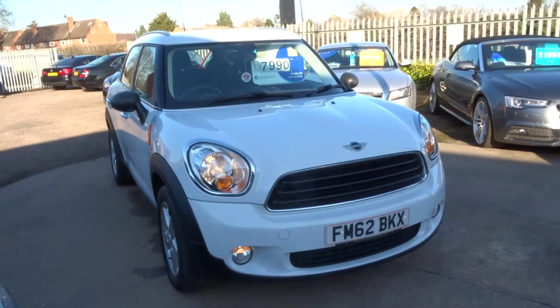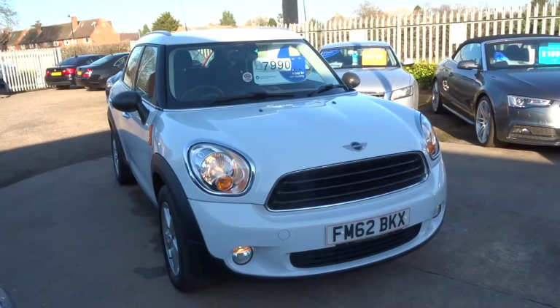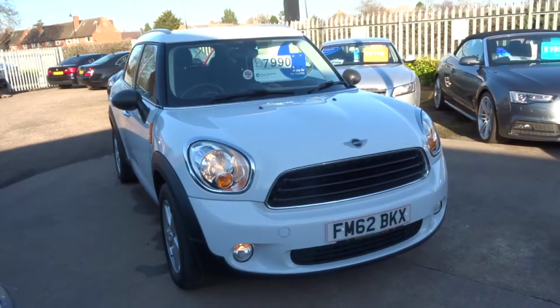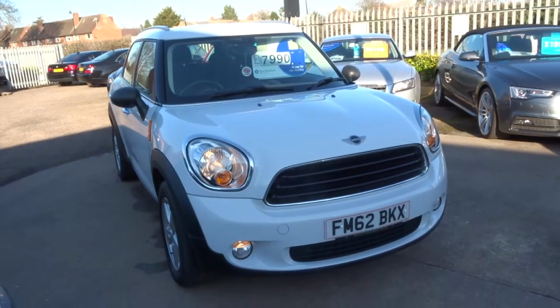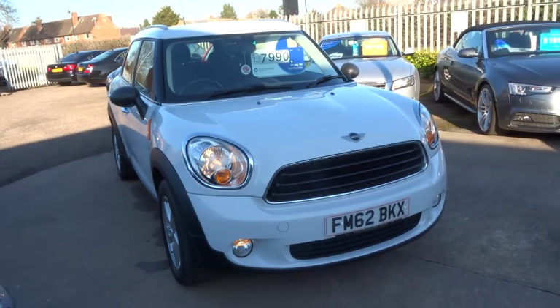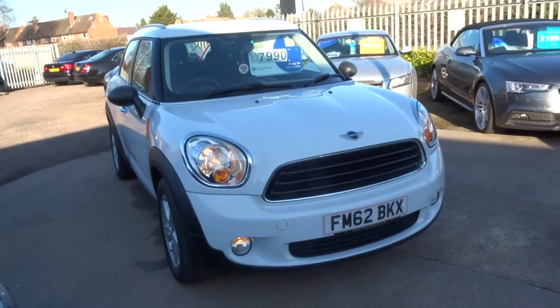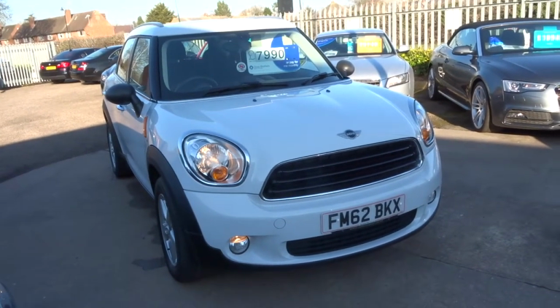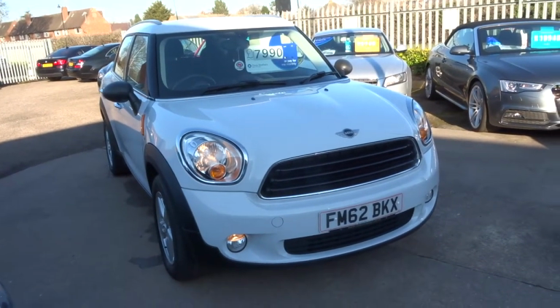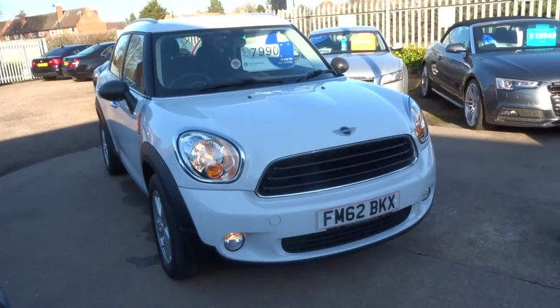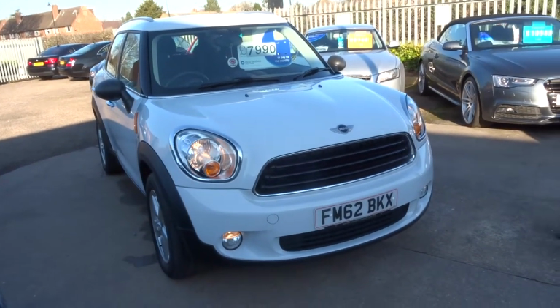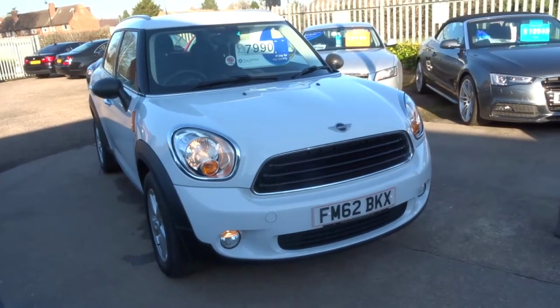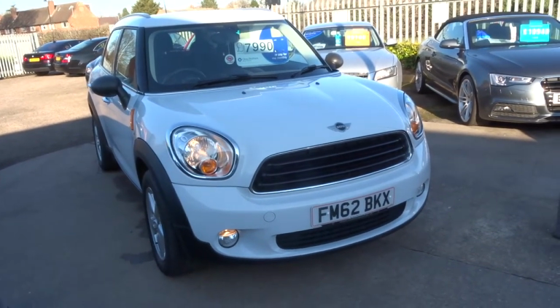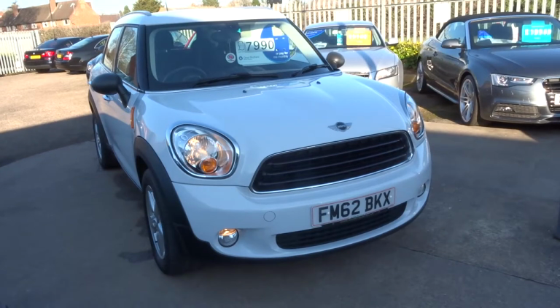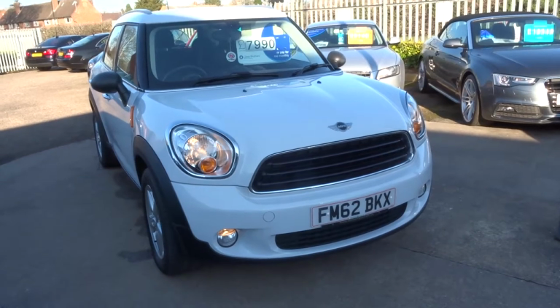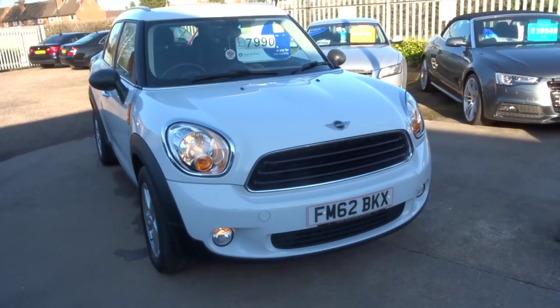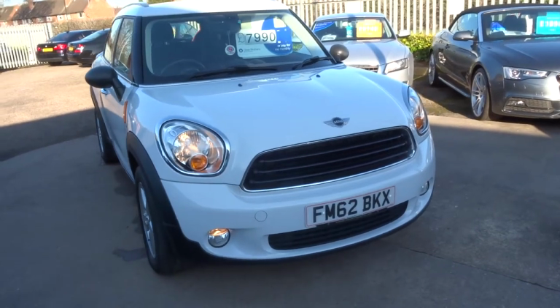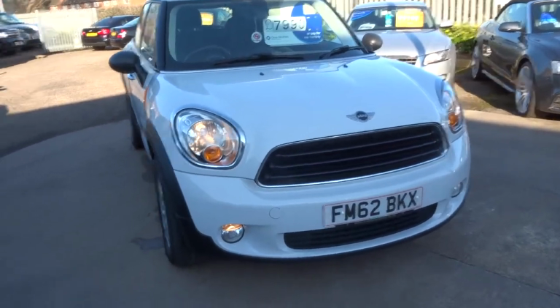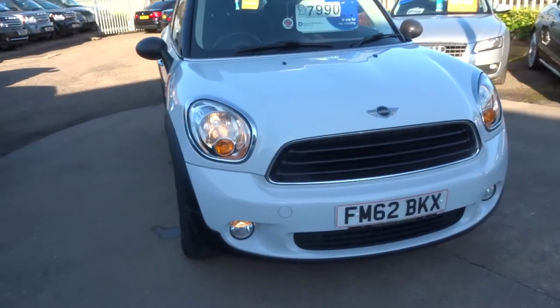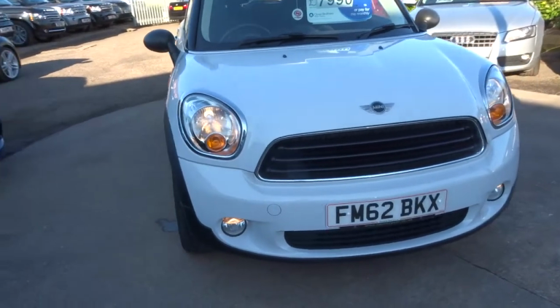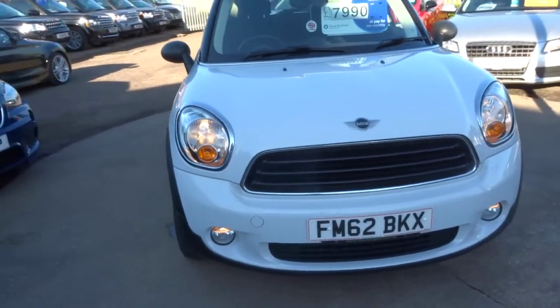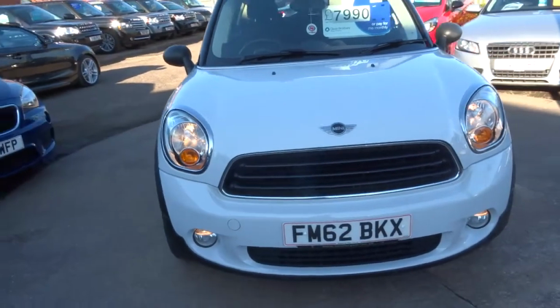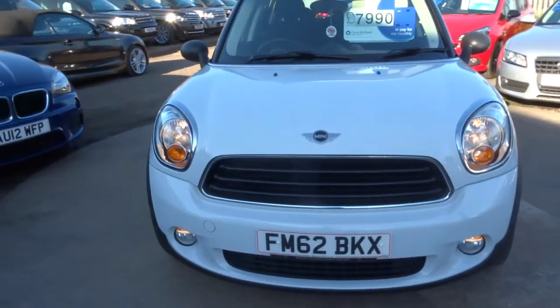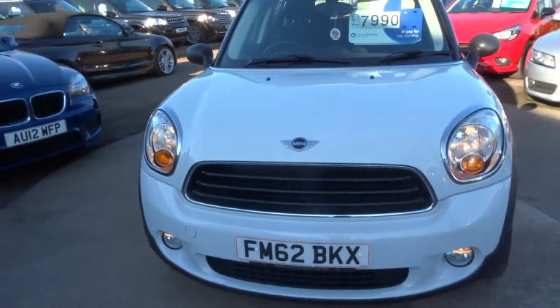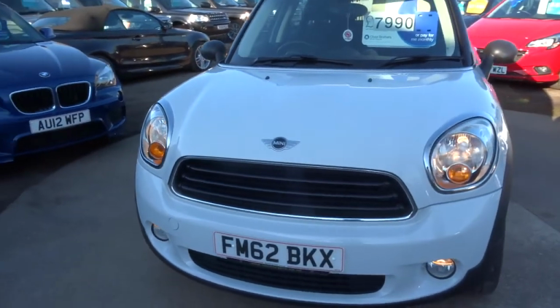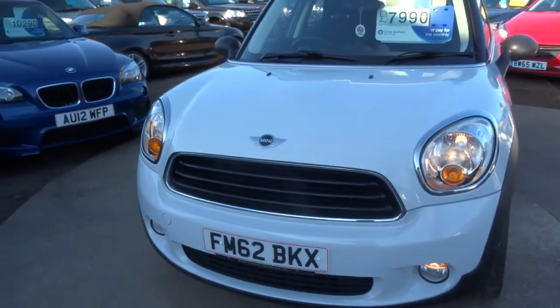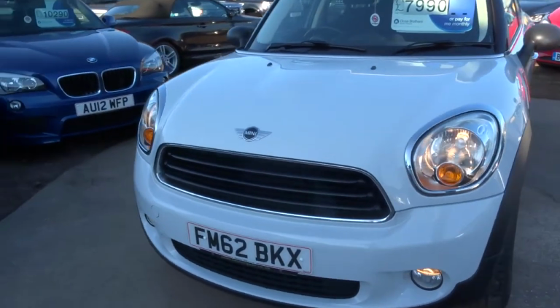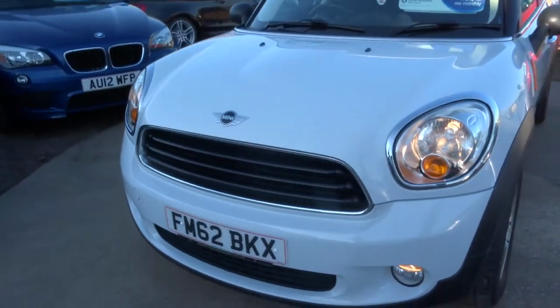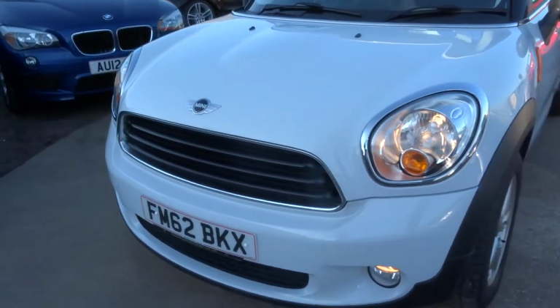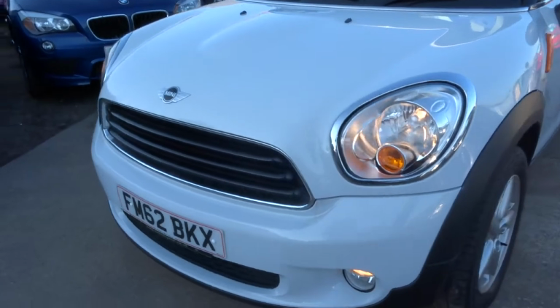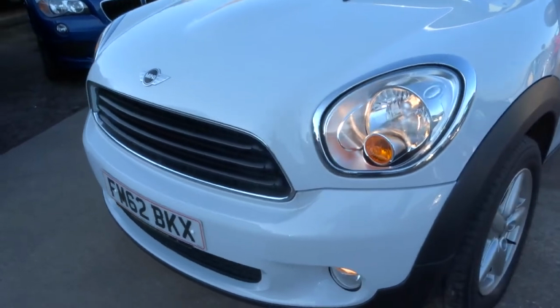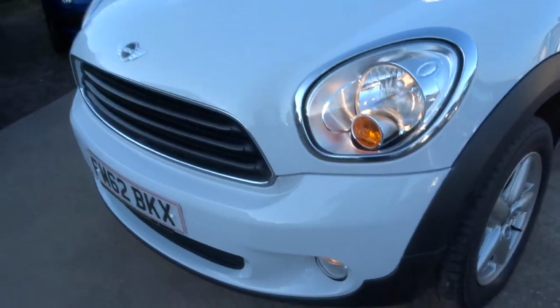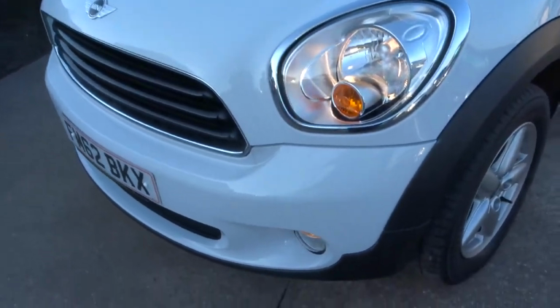Welcome to Country Car, my name's Tom. Here we have a lovely Mini Countryman. I'm going to give you a walk around the car and show the general condition and a few of the features that the car's got to offer.